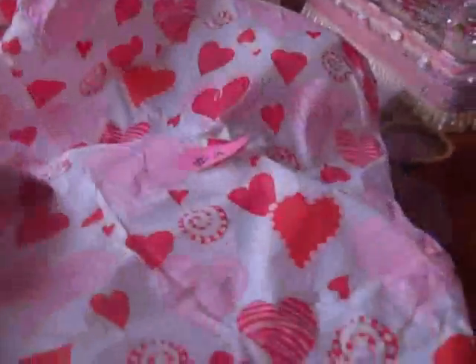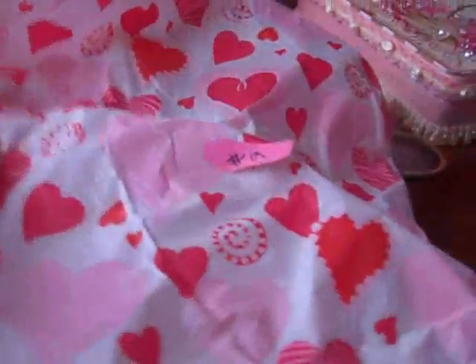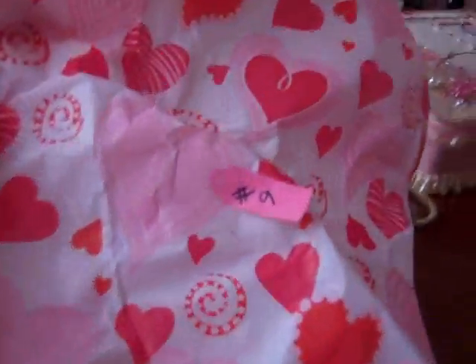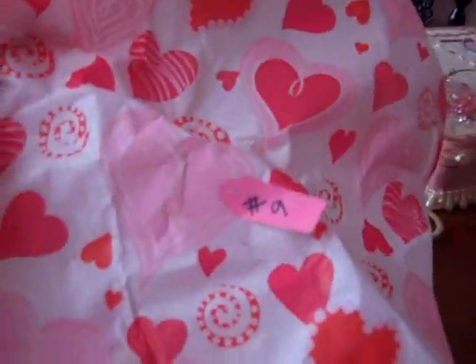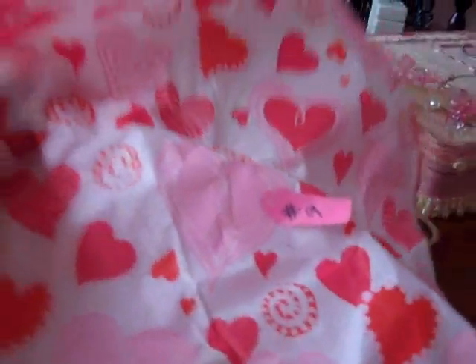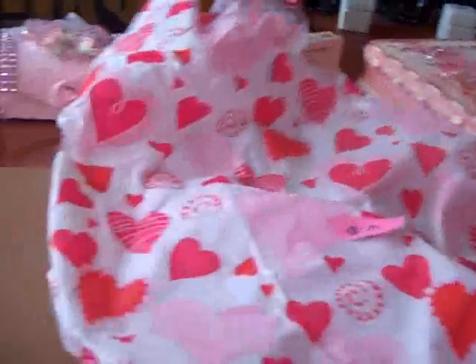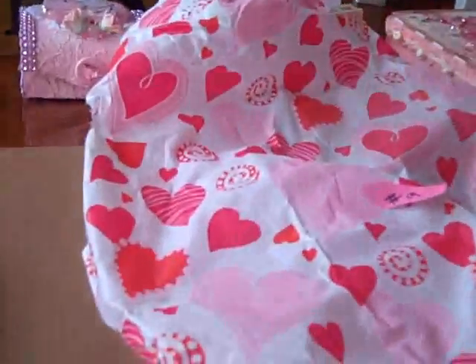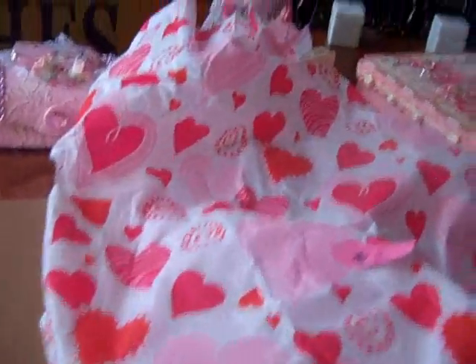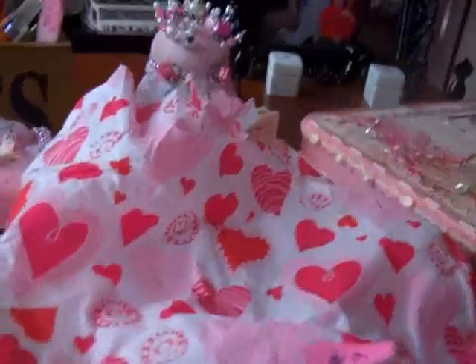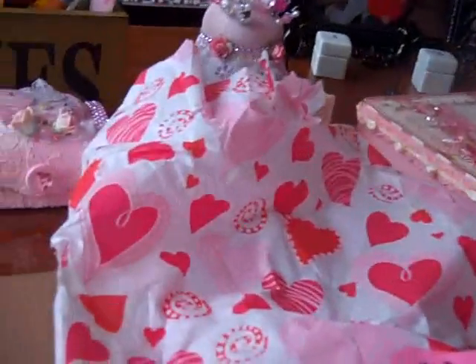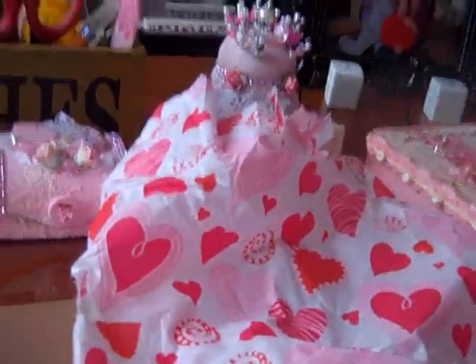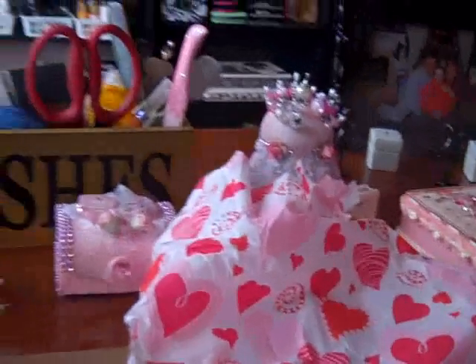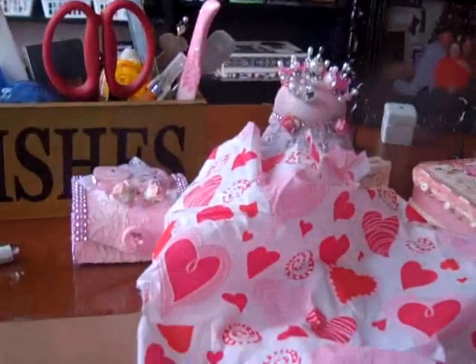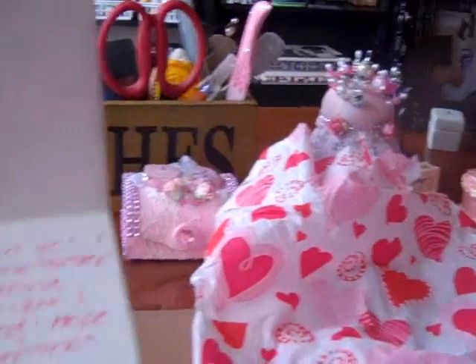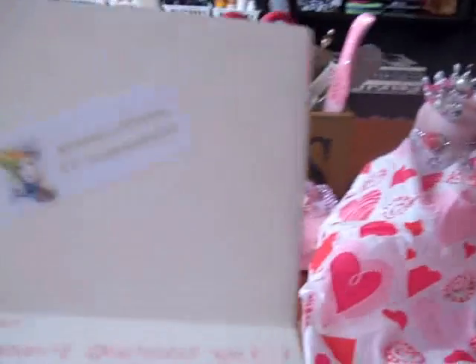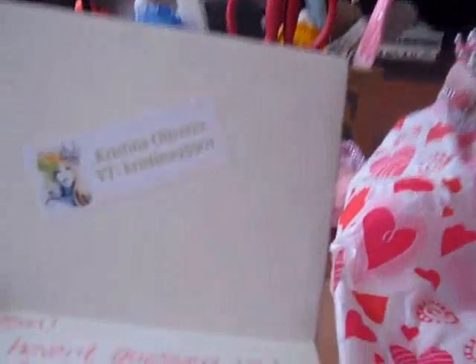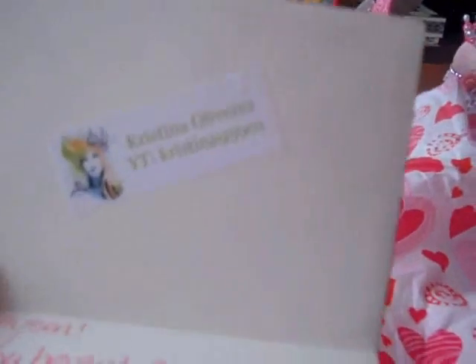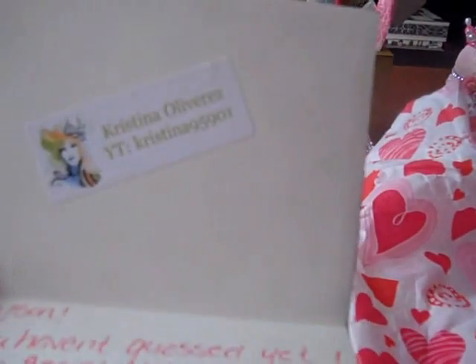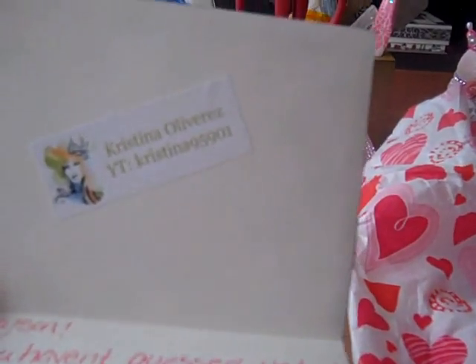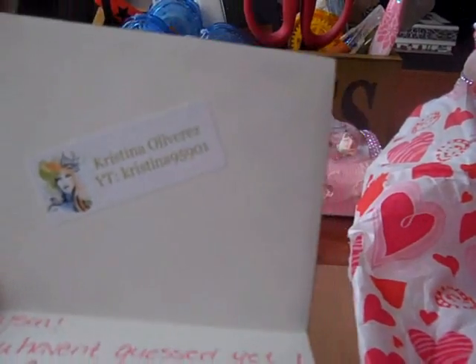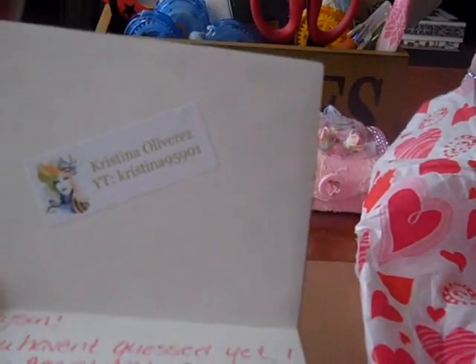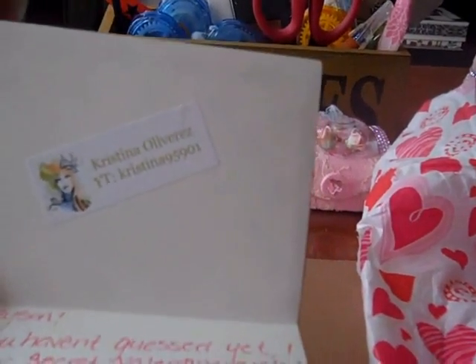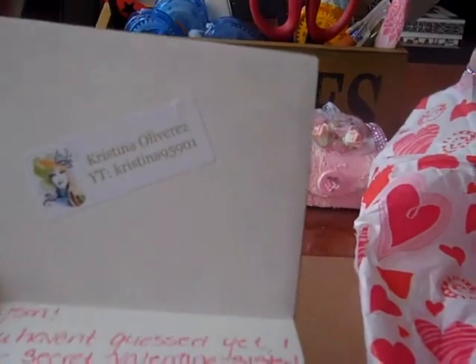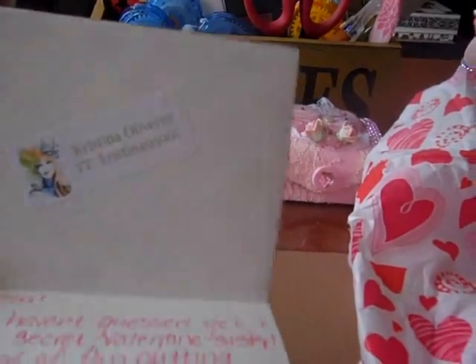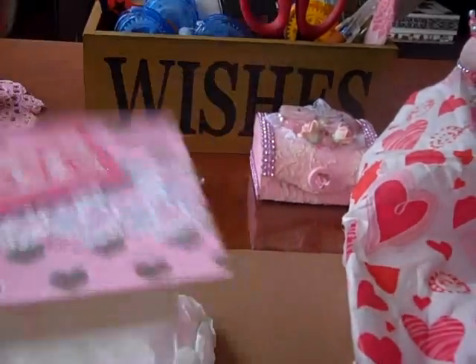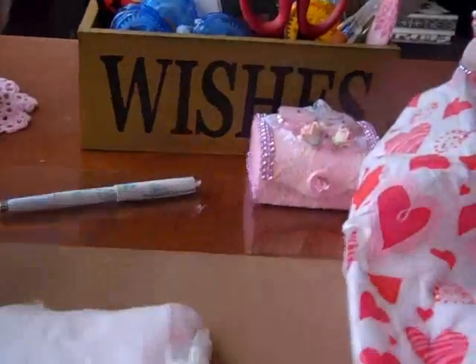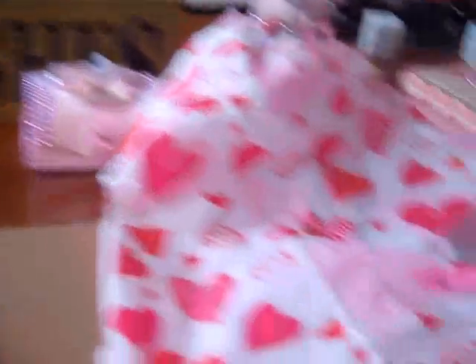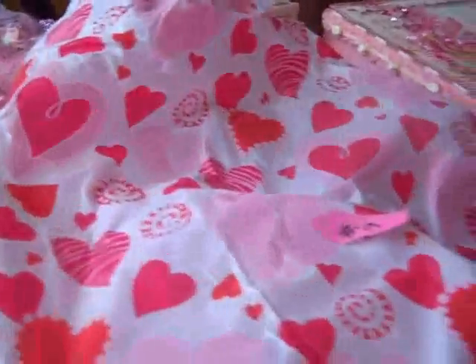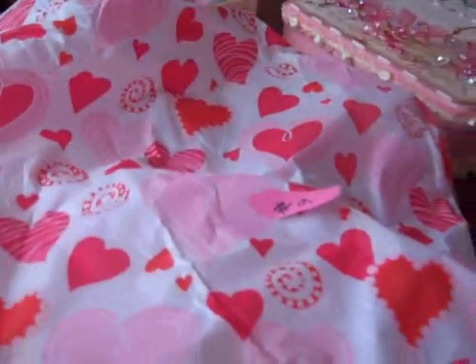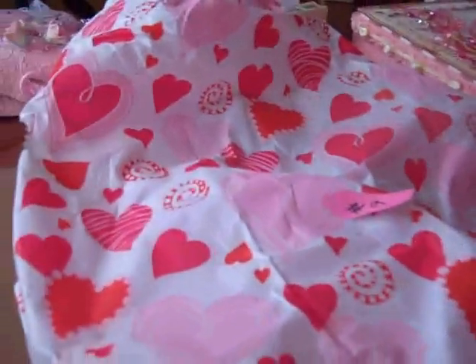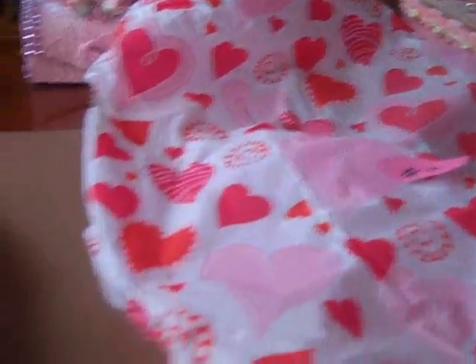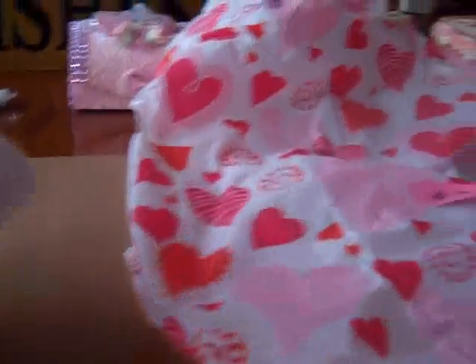Back again for day 9 of the Secret Valentine's Walk. My partner was Christina, and her YouTube is Christina95901. So this is day number 9.